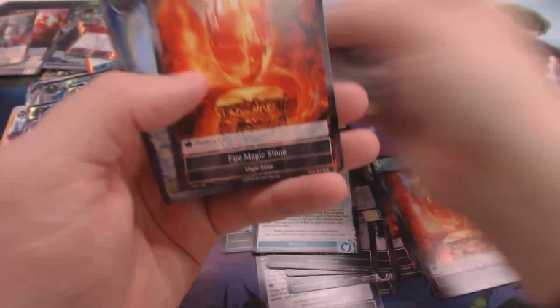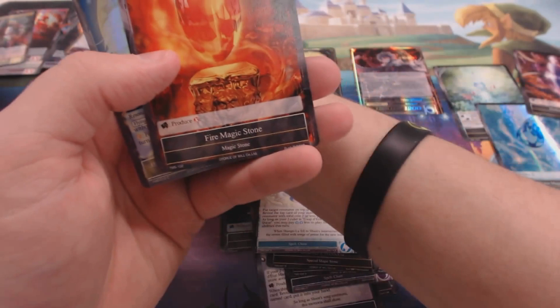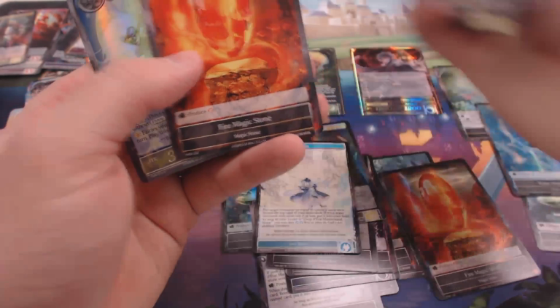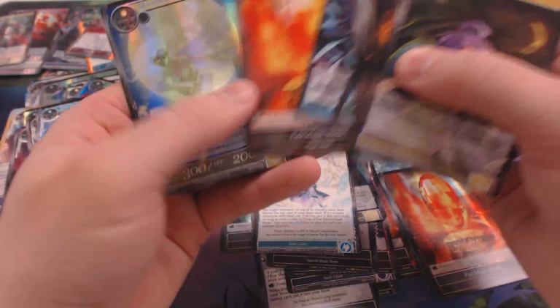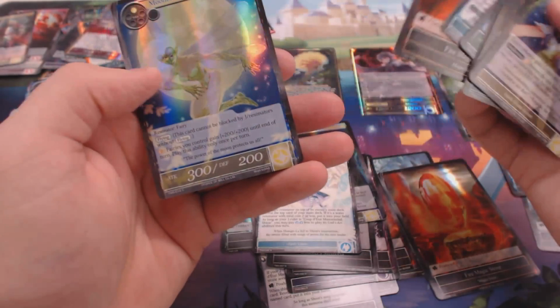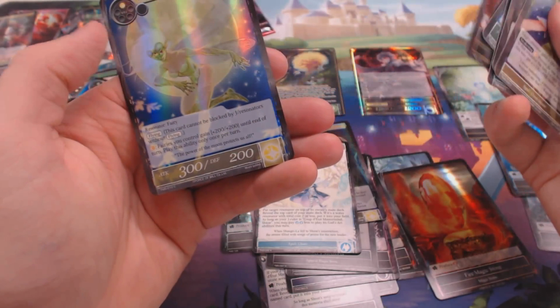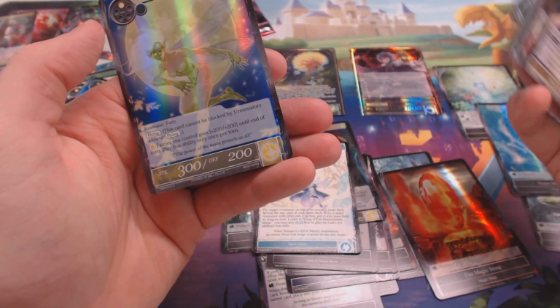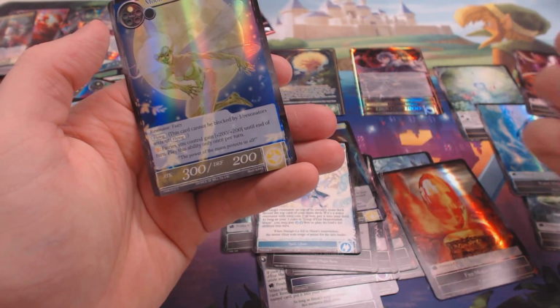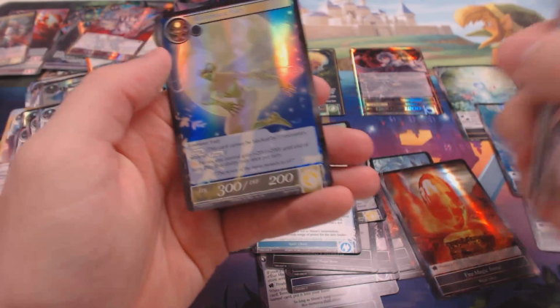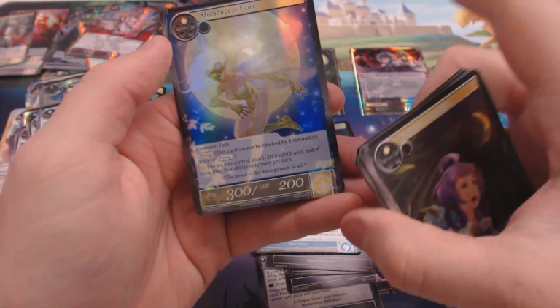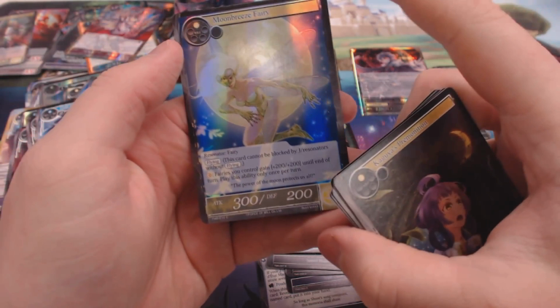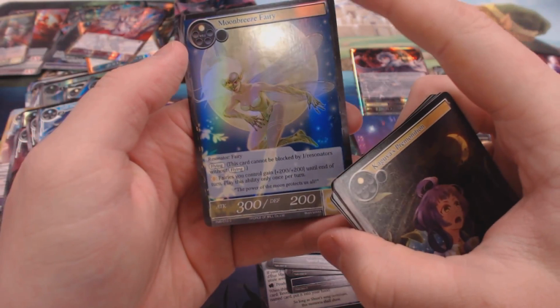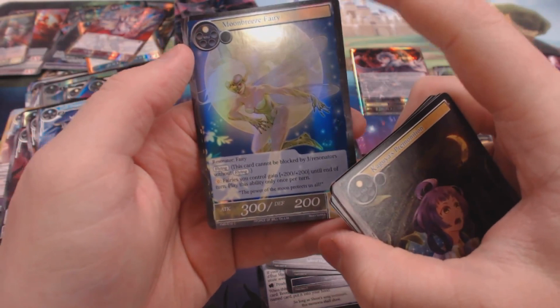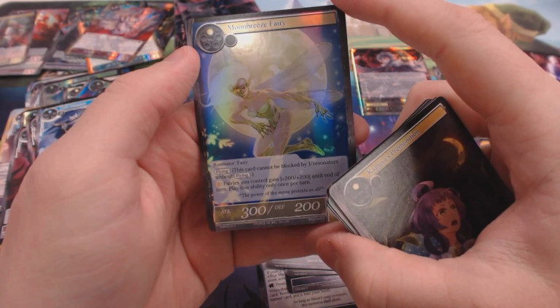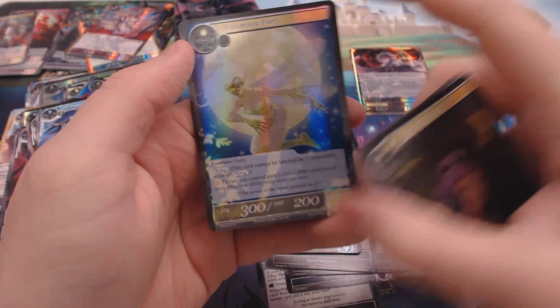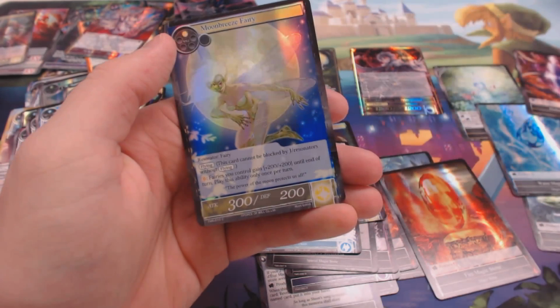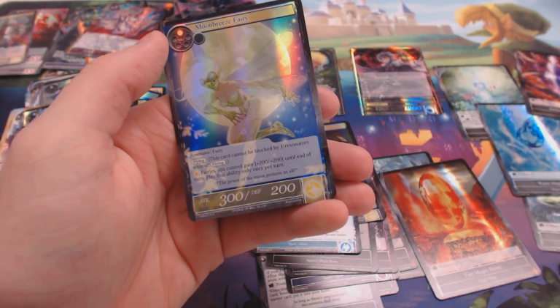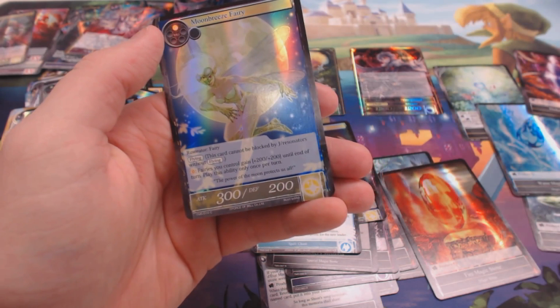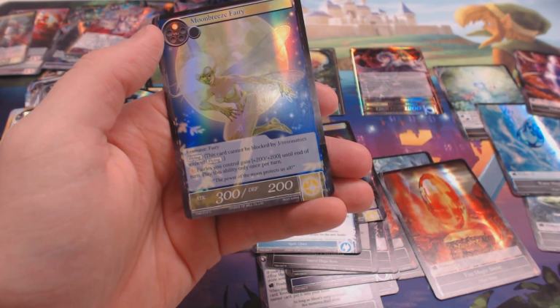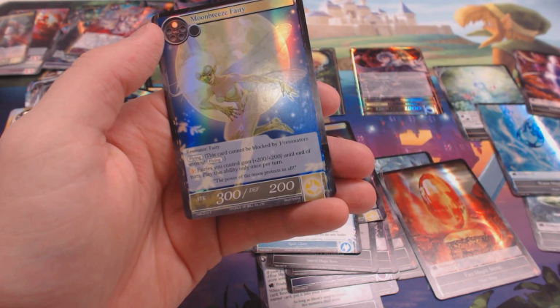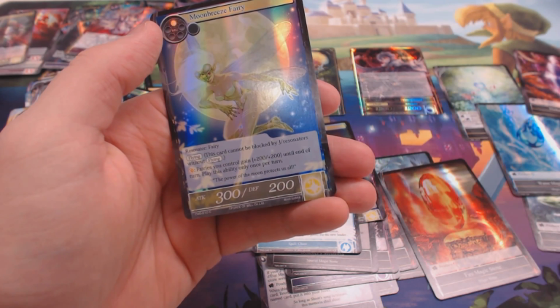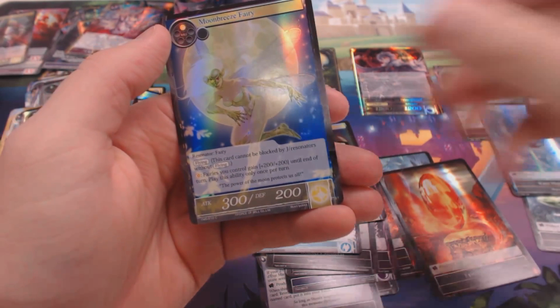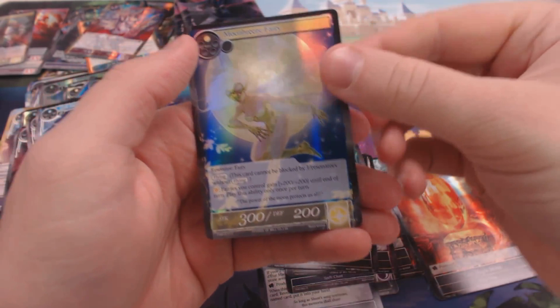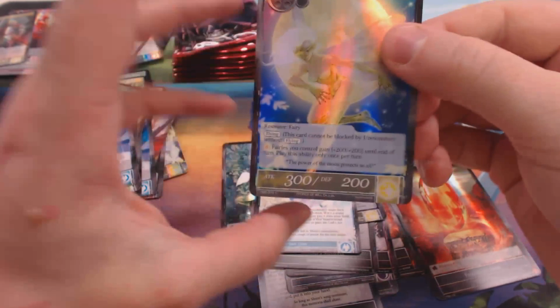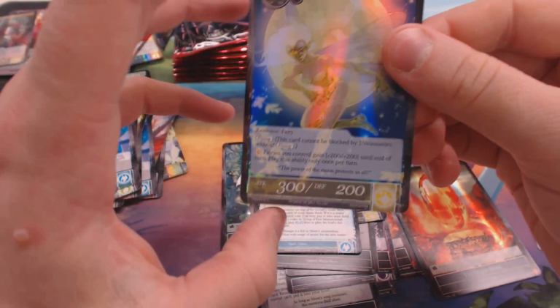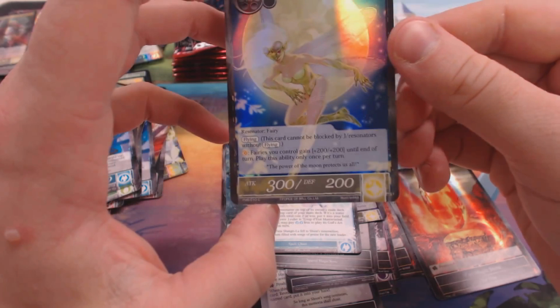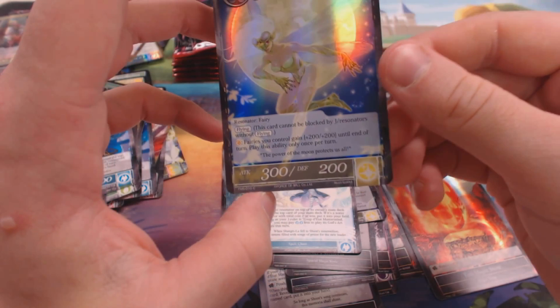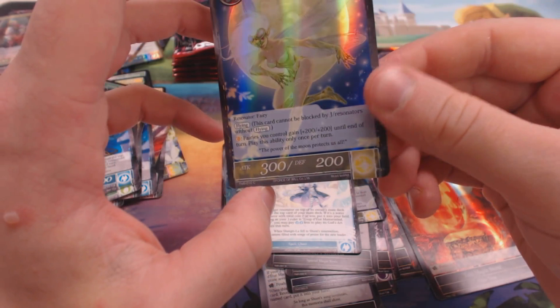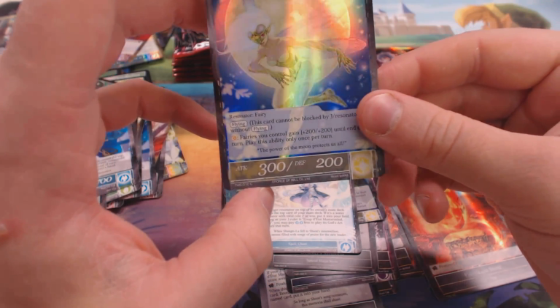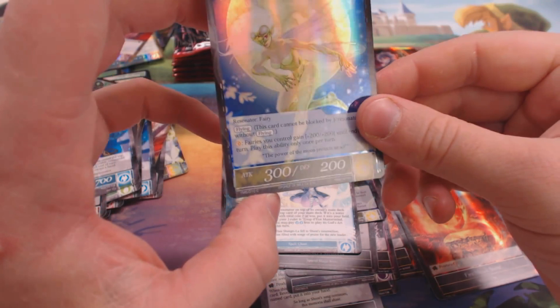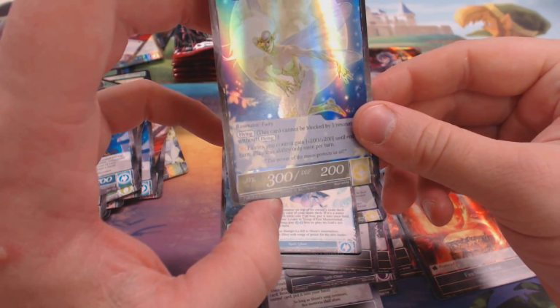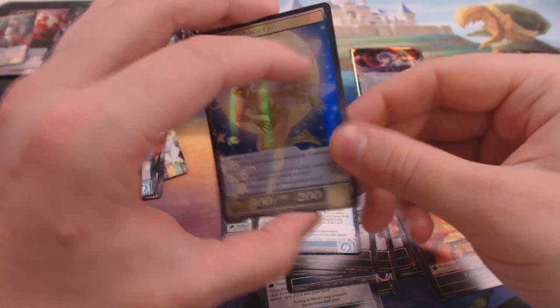Drill Sergeant, Basic Redstone, Moon Breeze Fairy — one of two fairies in the set. Pay a moon, fairies you control get plus two, plus two until end of turn, and you can only do it once per turn.